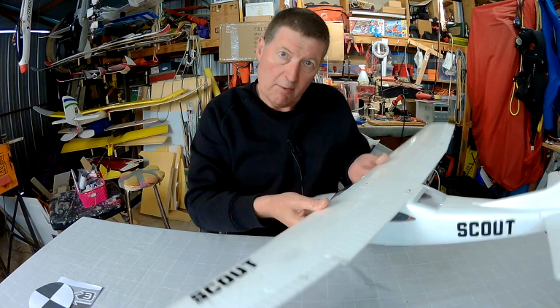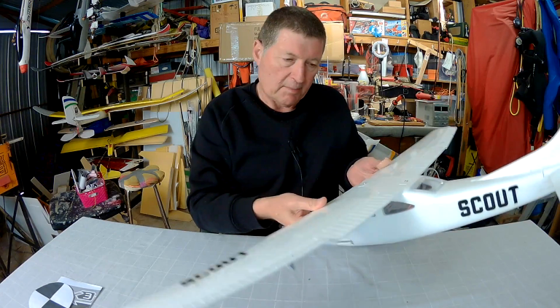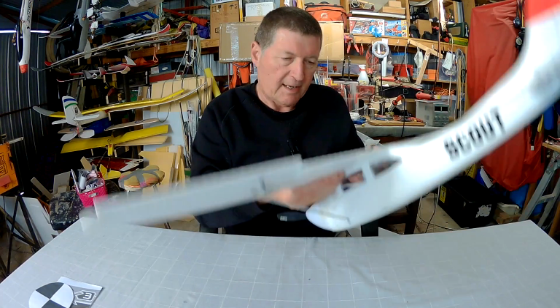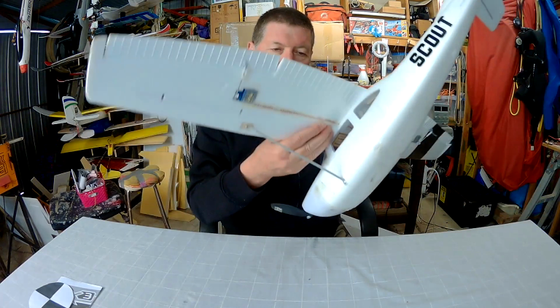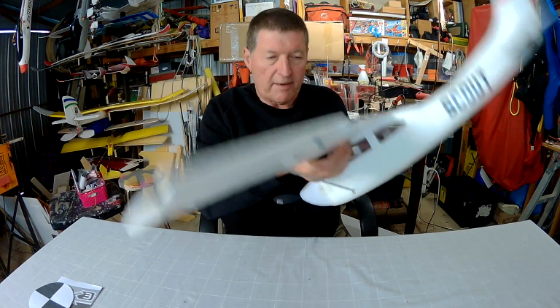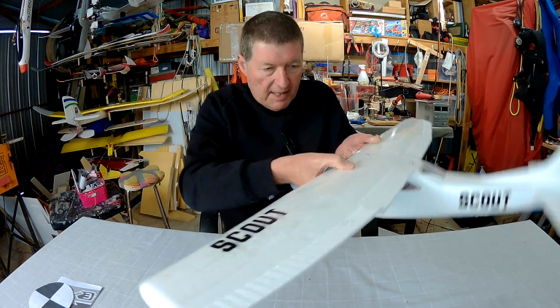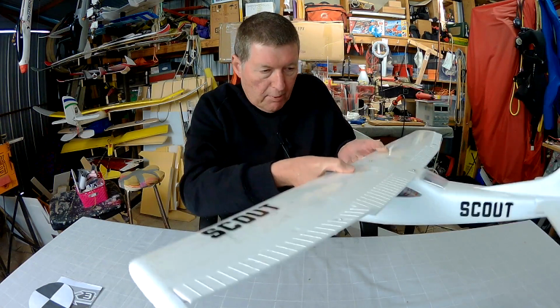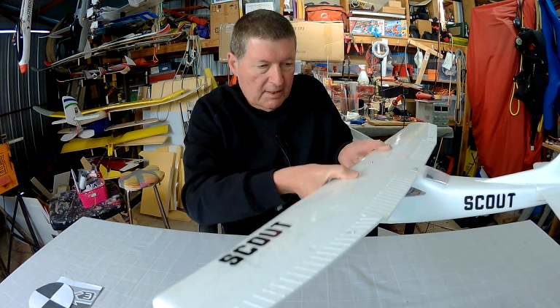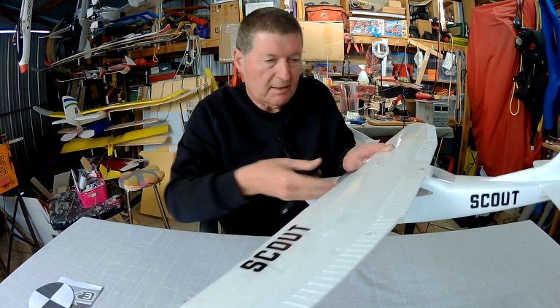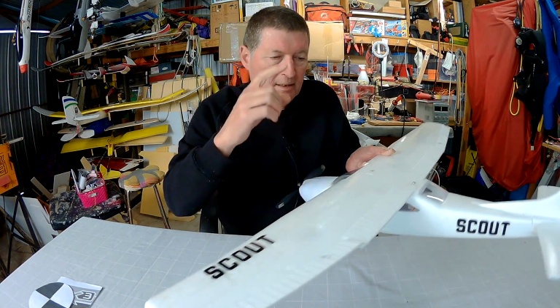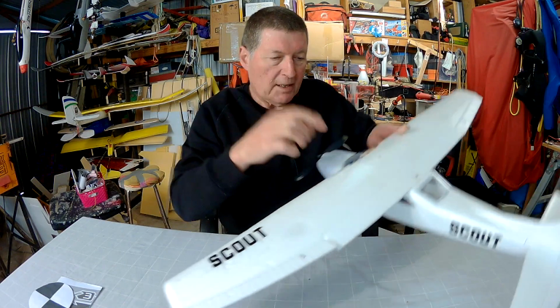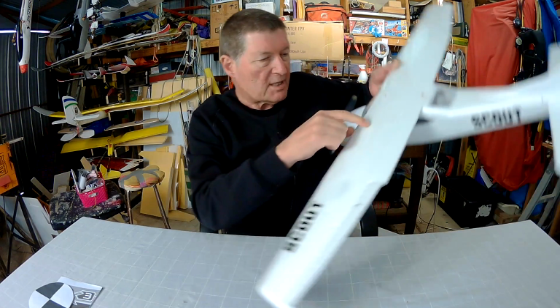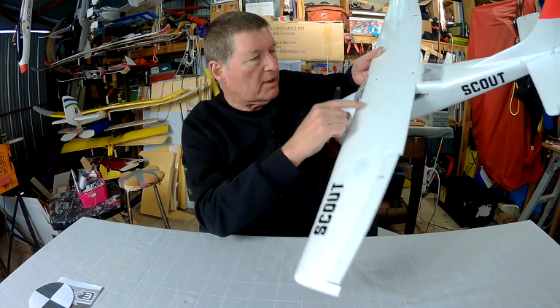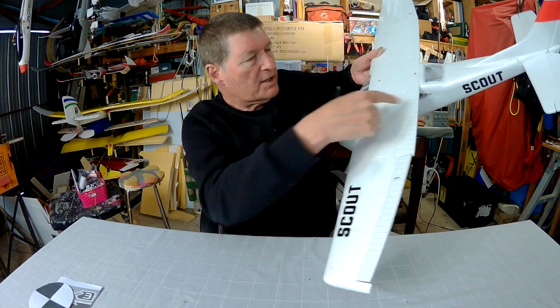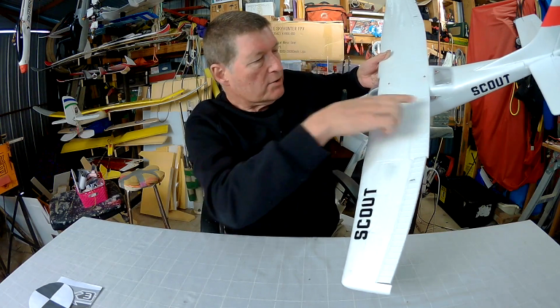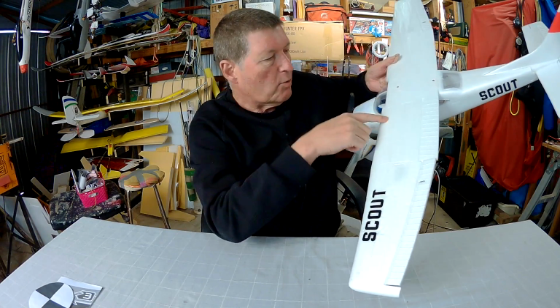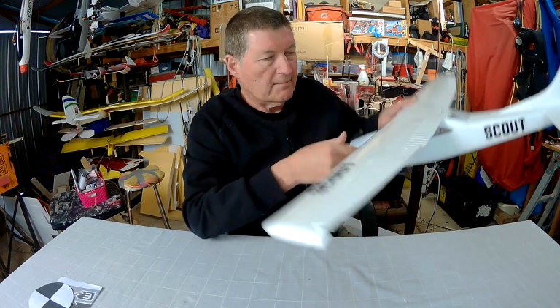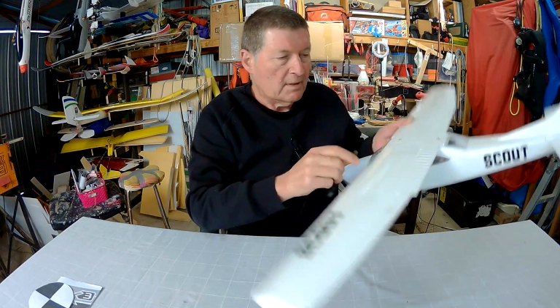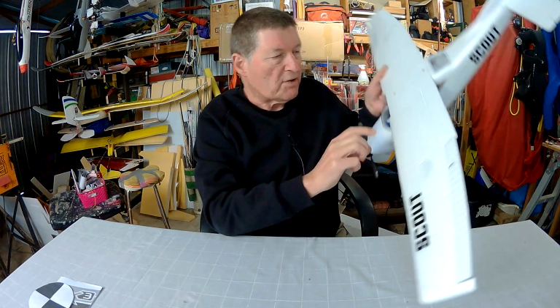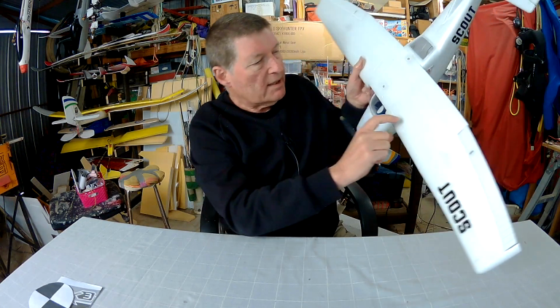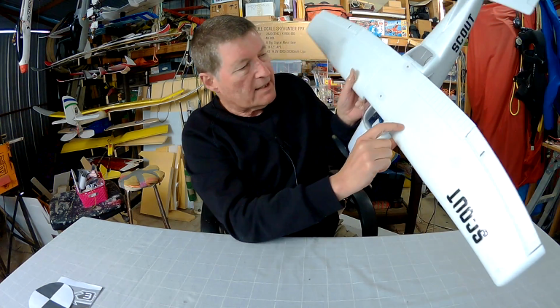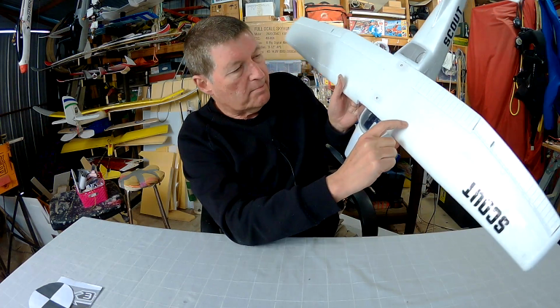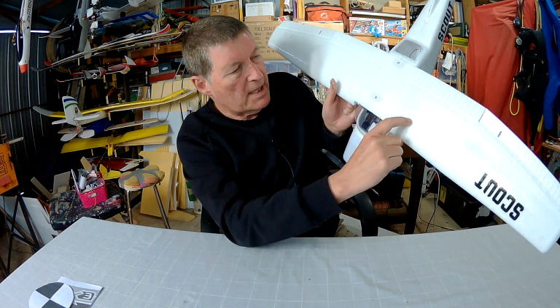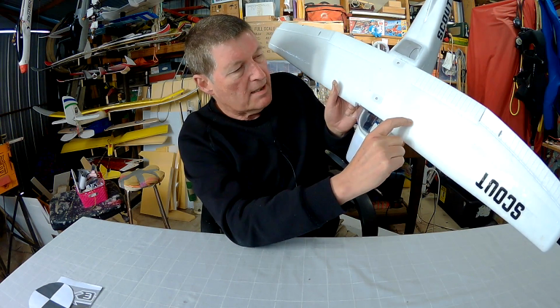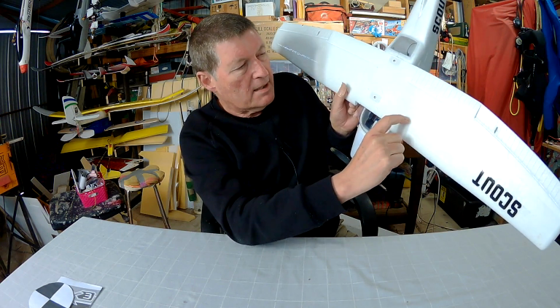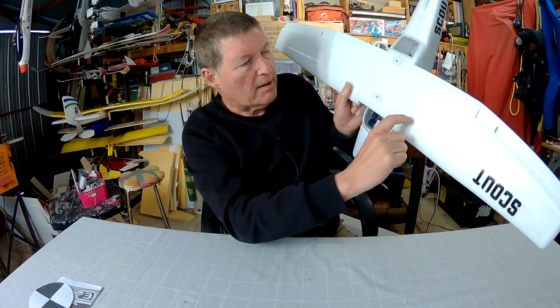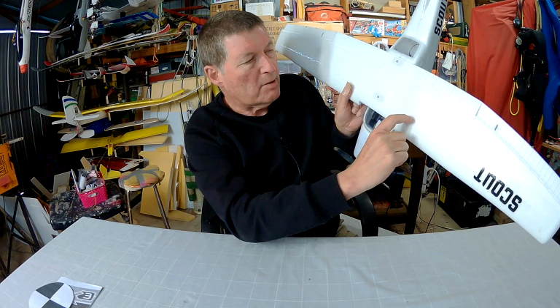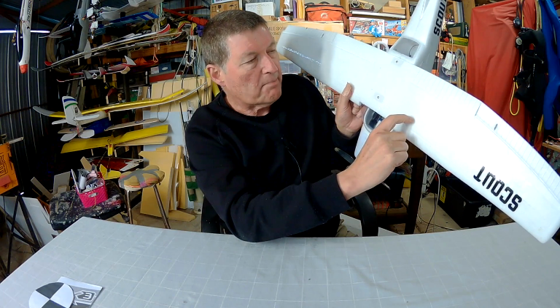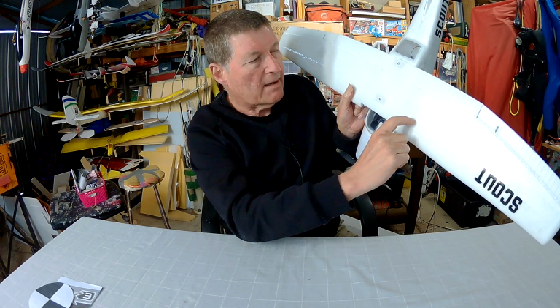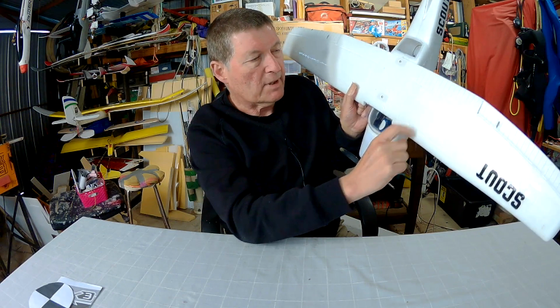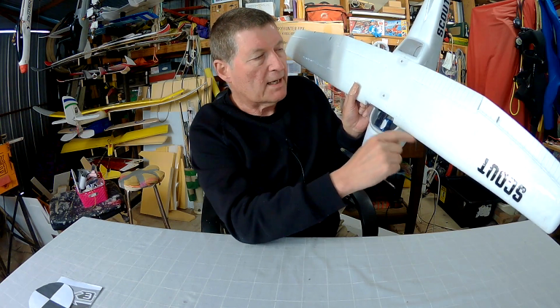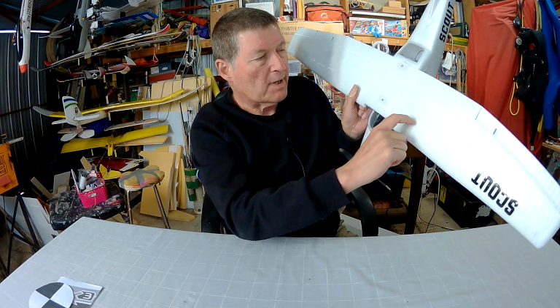Not quite as simple as that. You have to get that point in the right spot in relation to the wing. Generally it has to be about 30% back from the leading edge of the wing.